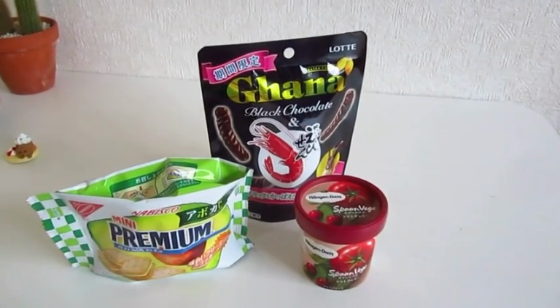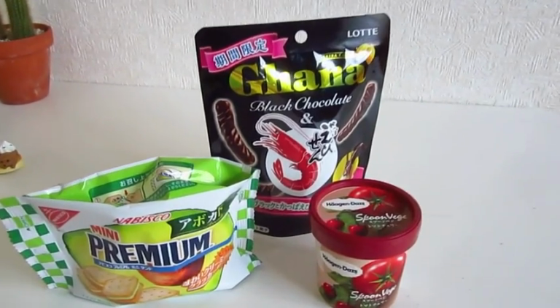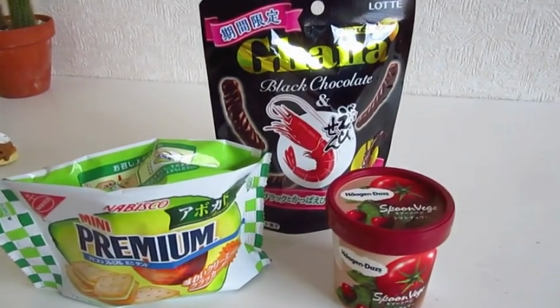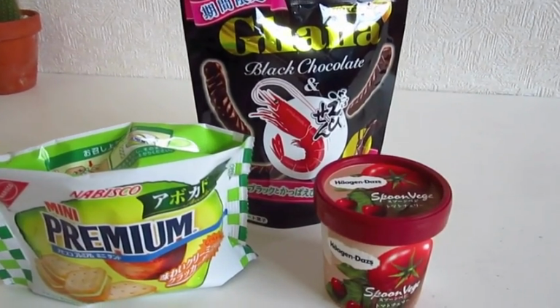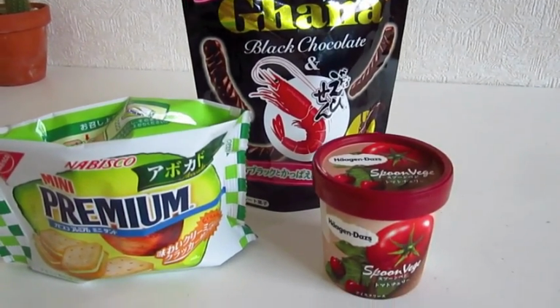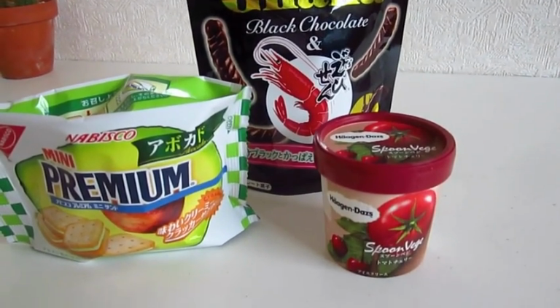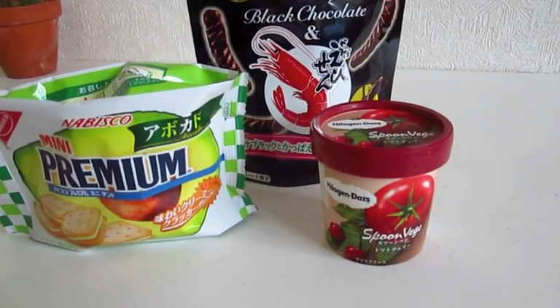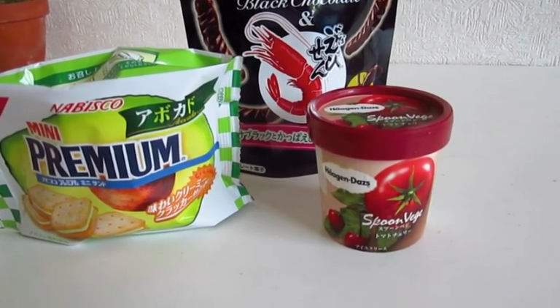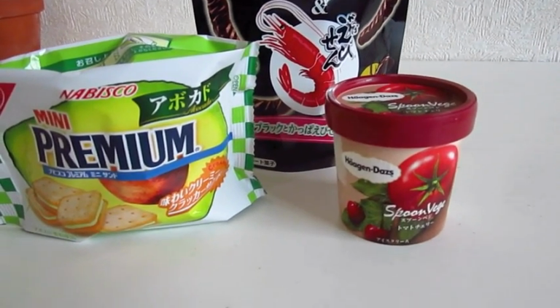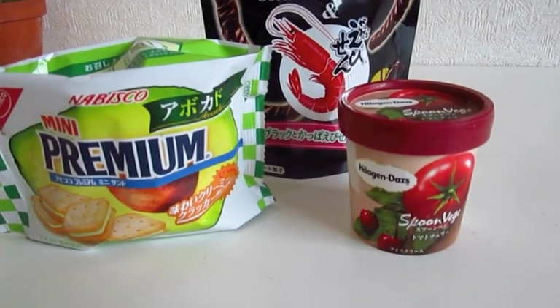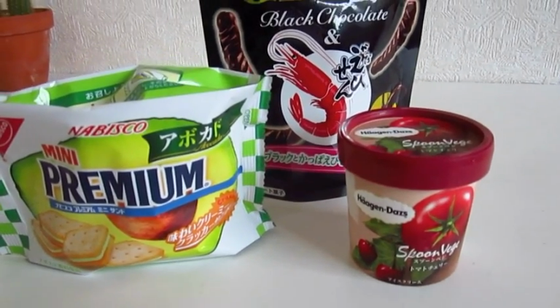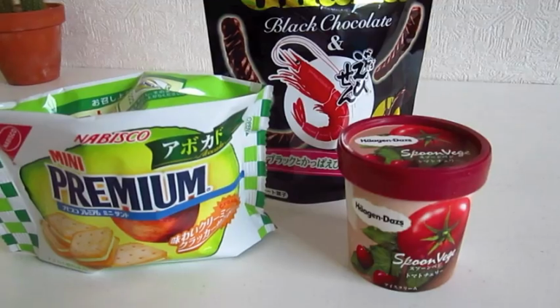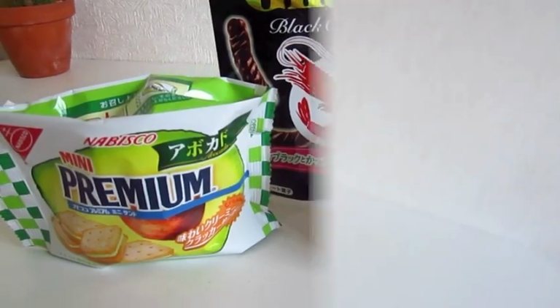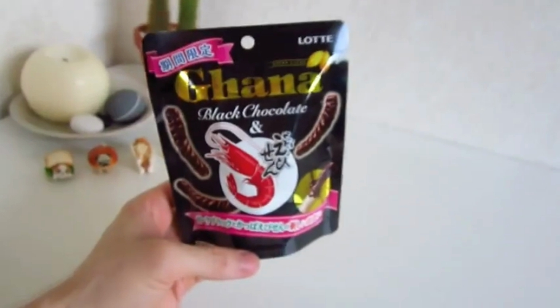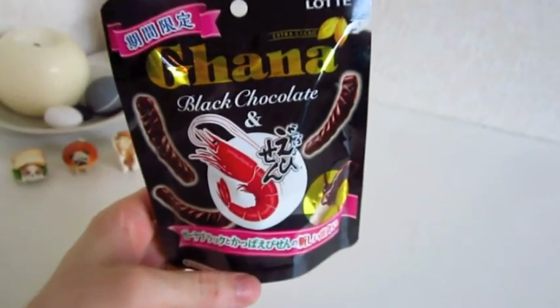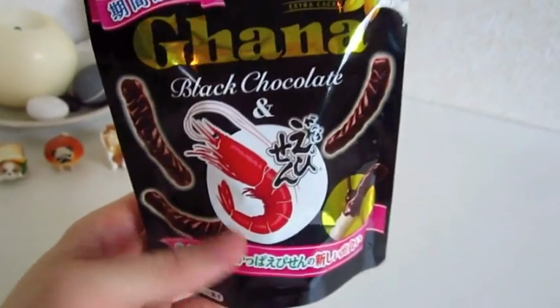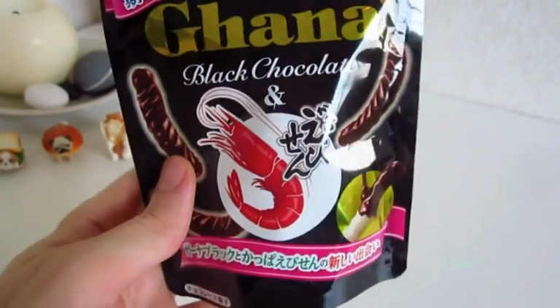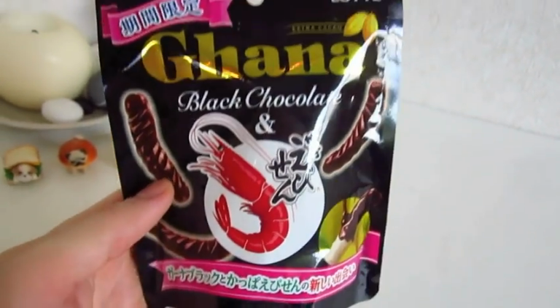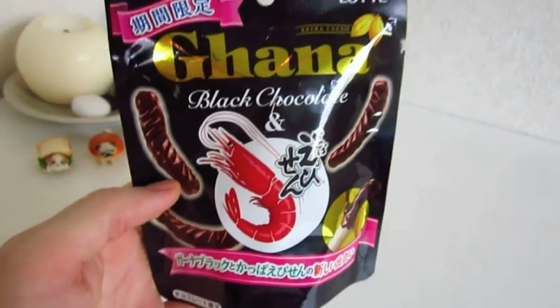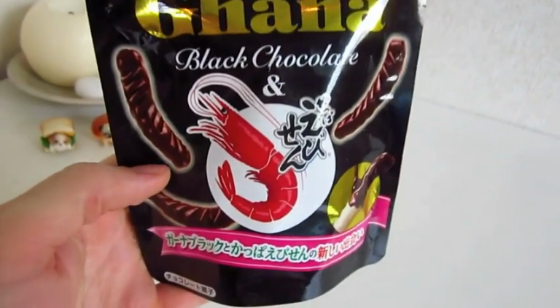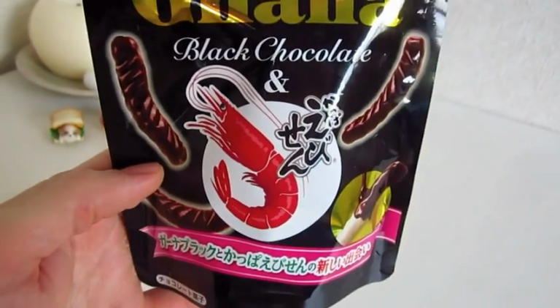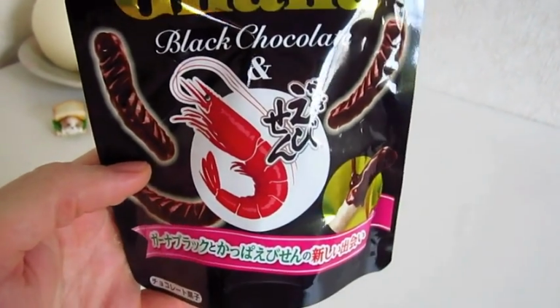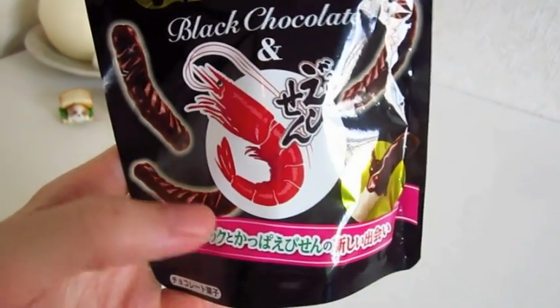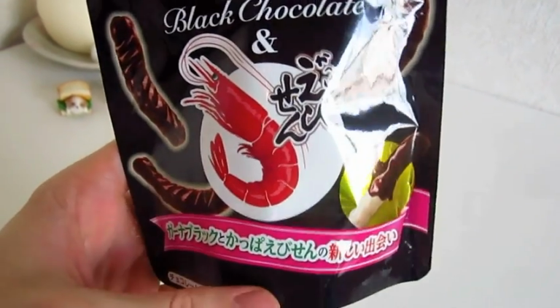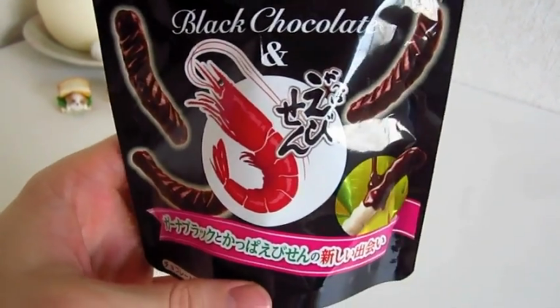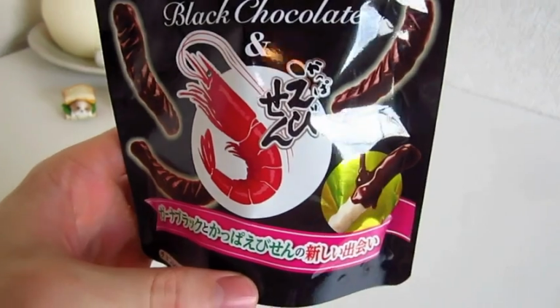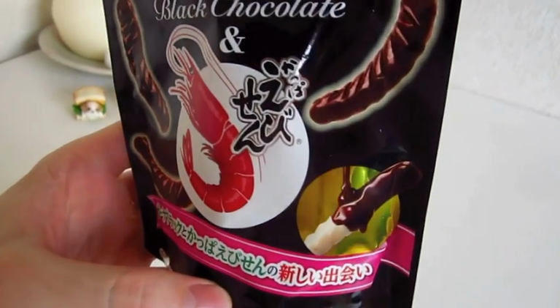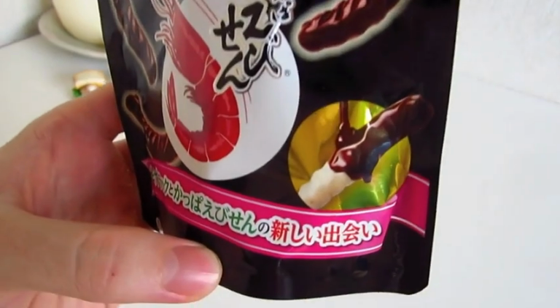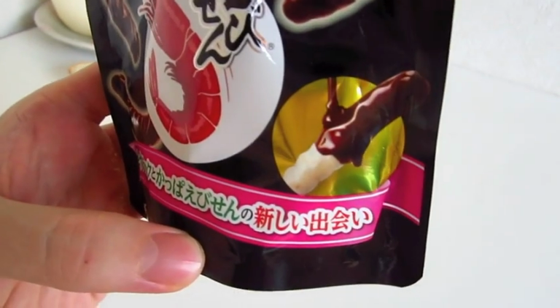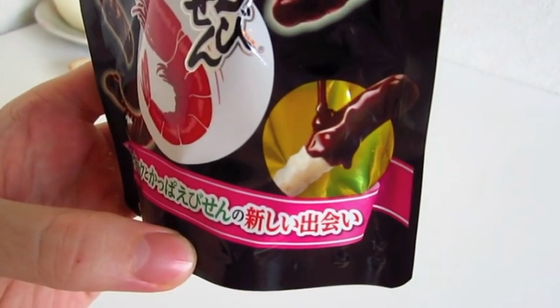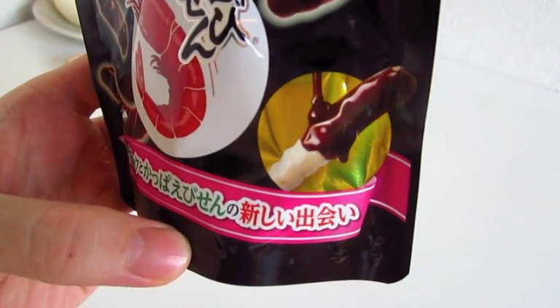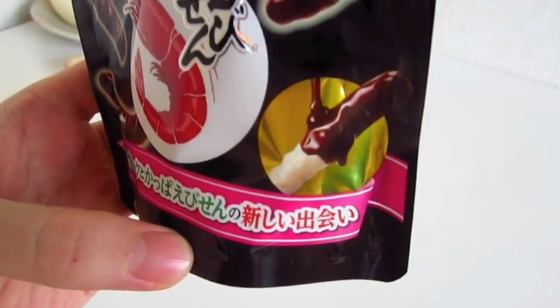What's up everybody, I'm going to try three interesting Japanese snacks today. The first one is Ghana black chocolate and shrimp flavored crisps. Shrimp and chocolate — that's a combination I've never had before.